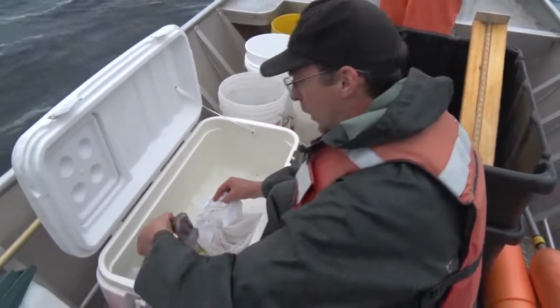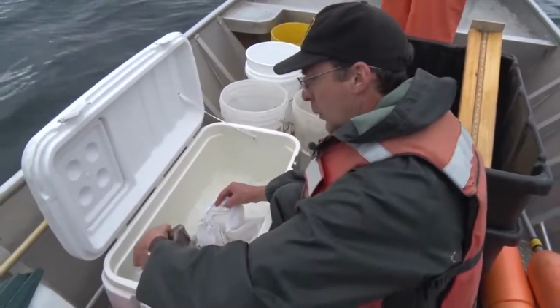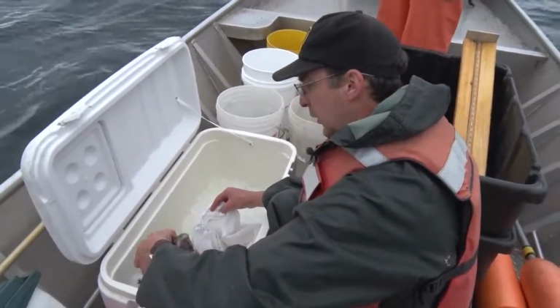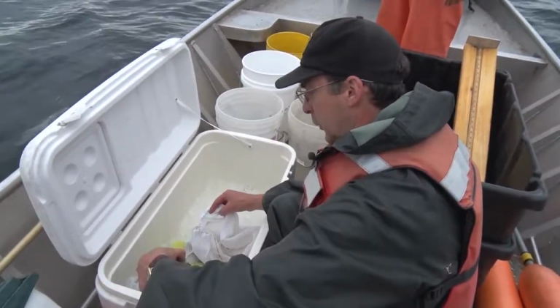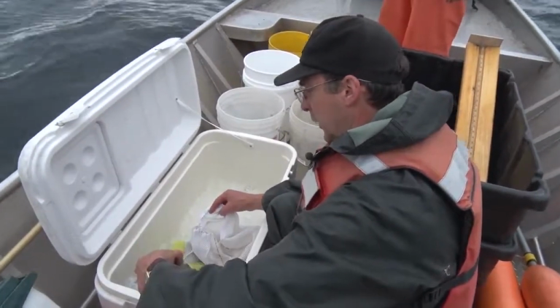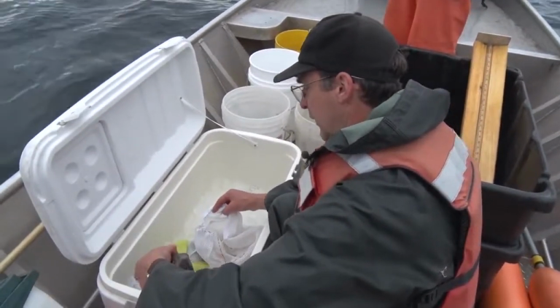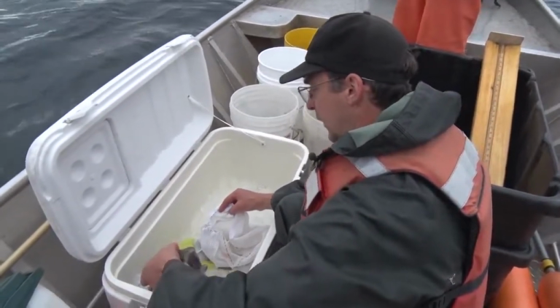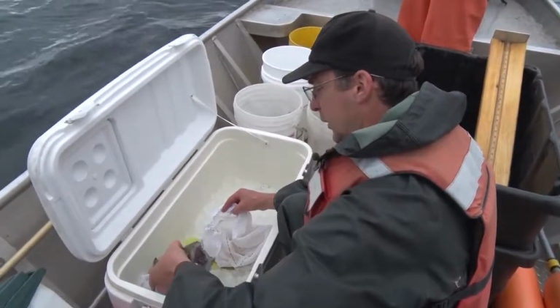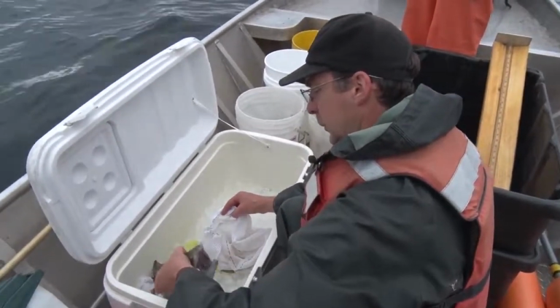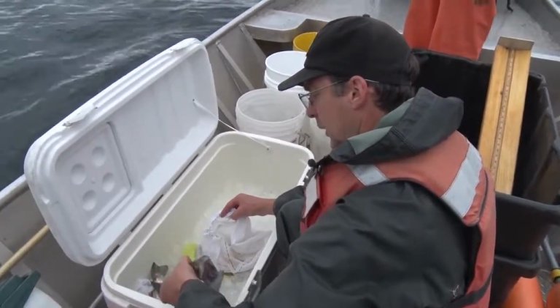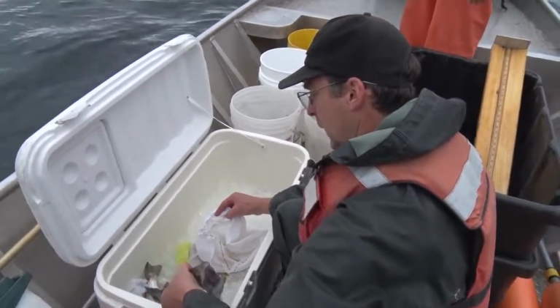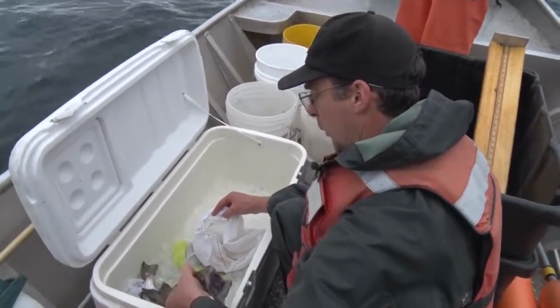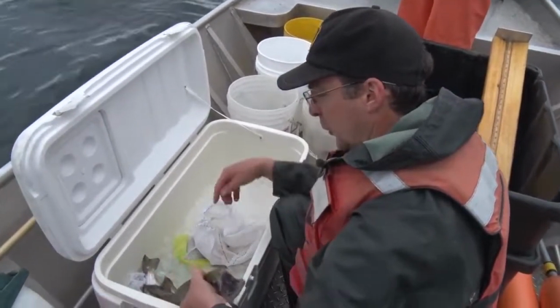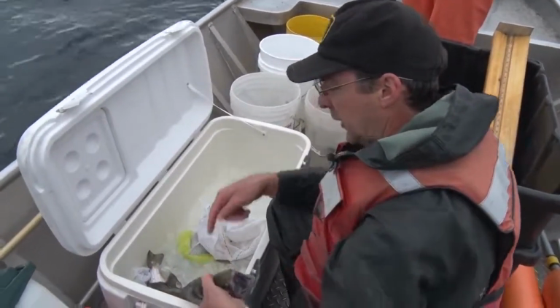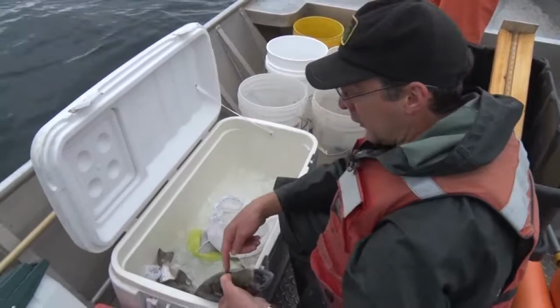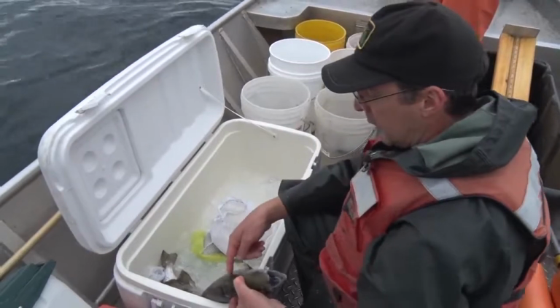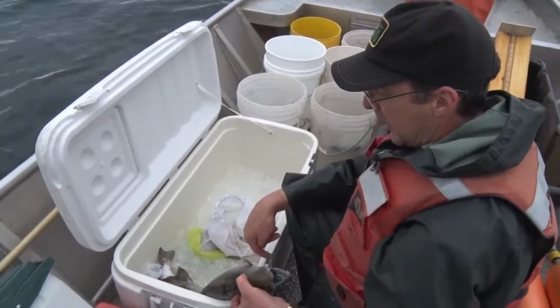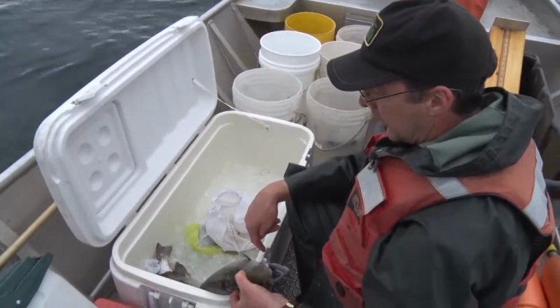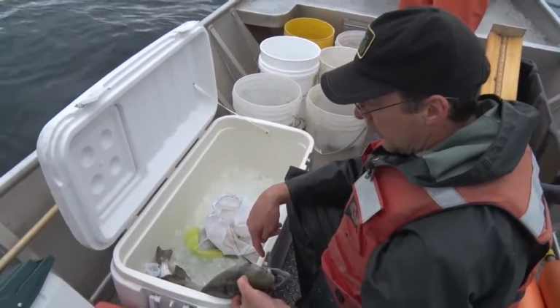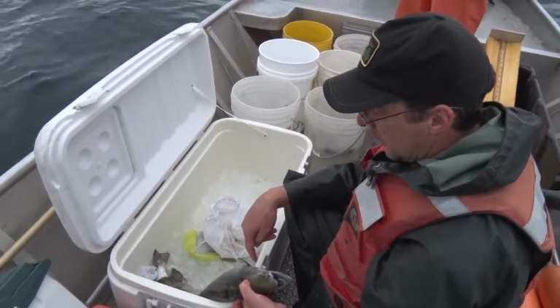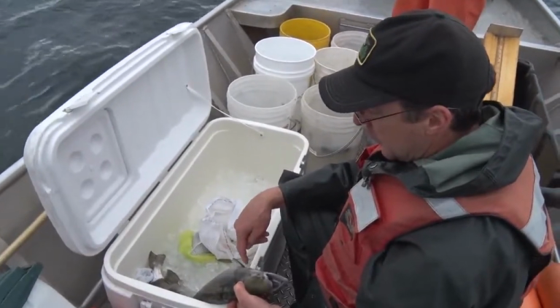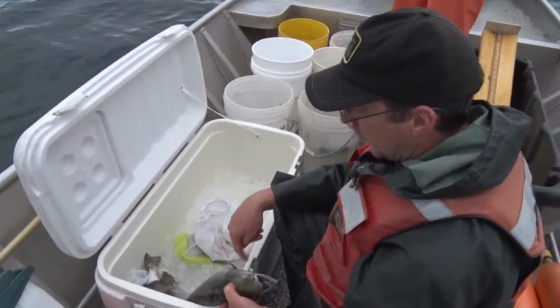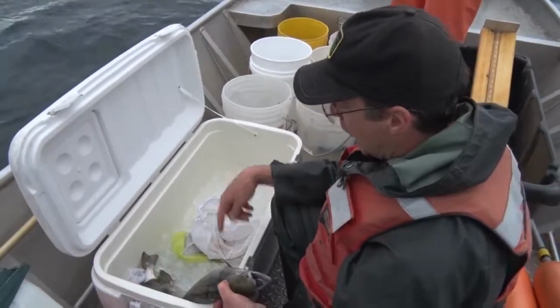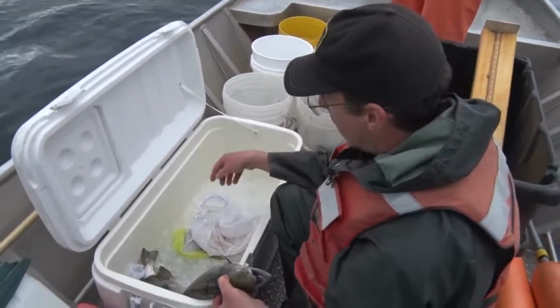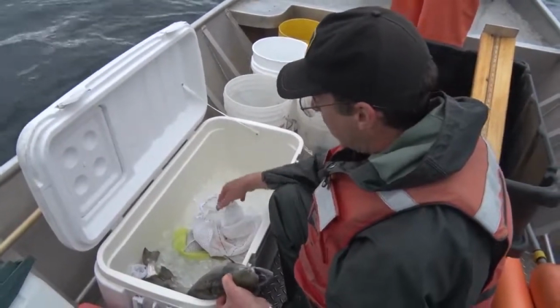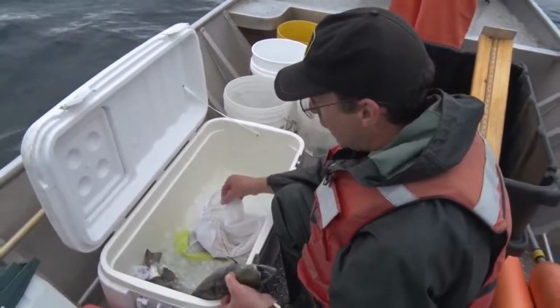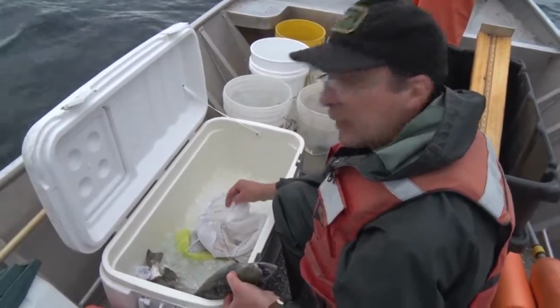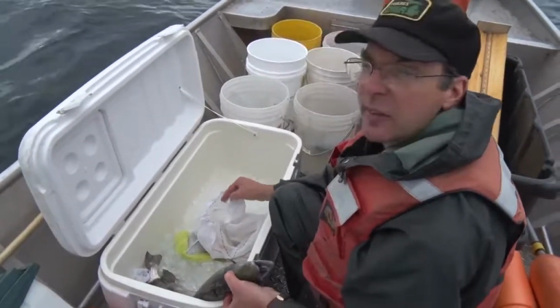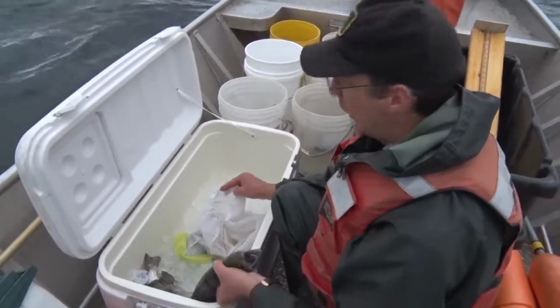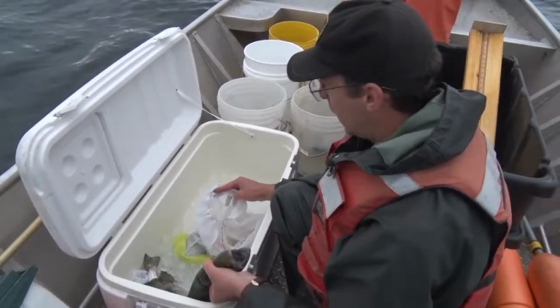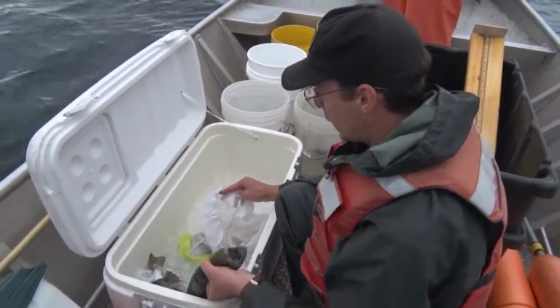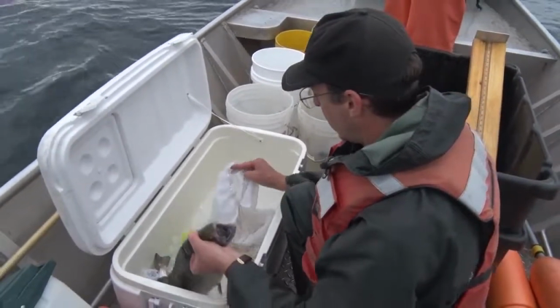So we save these adipose-clipped fish. We'll take it back to the lab, whack its head off, and send the head down to Charlevoix.